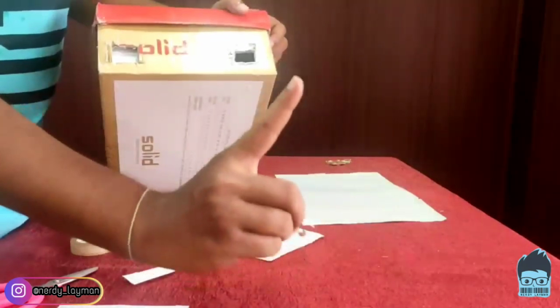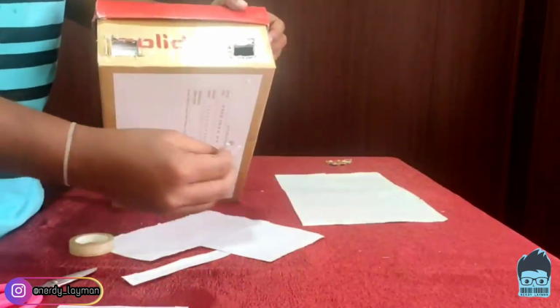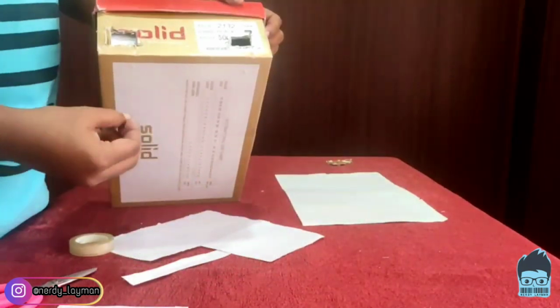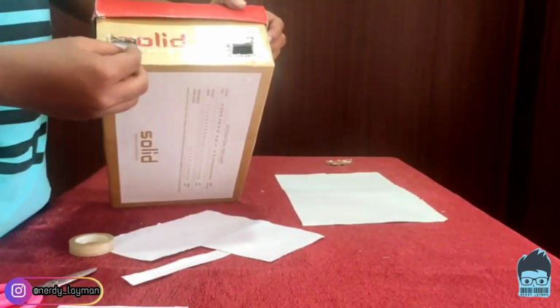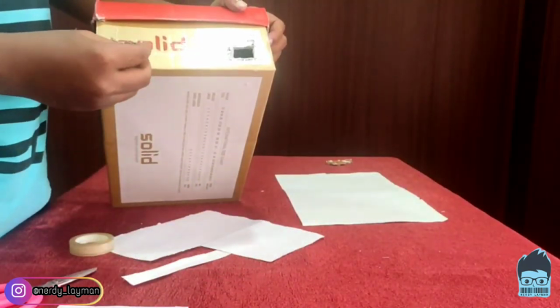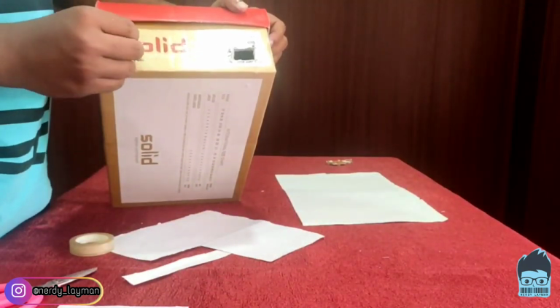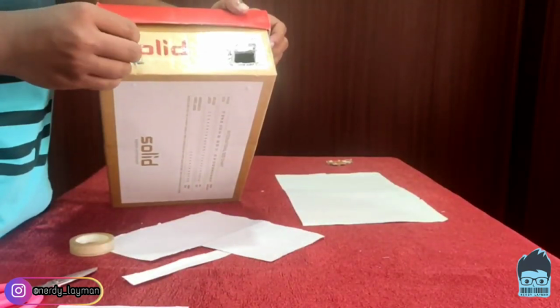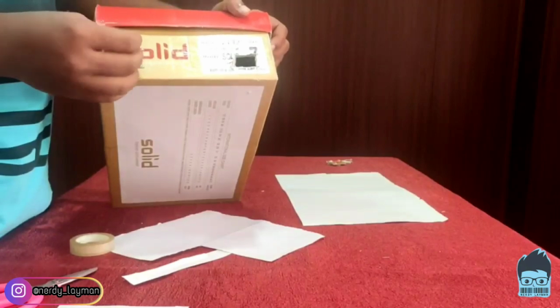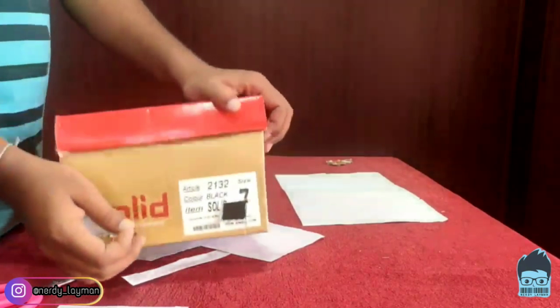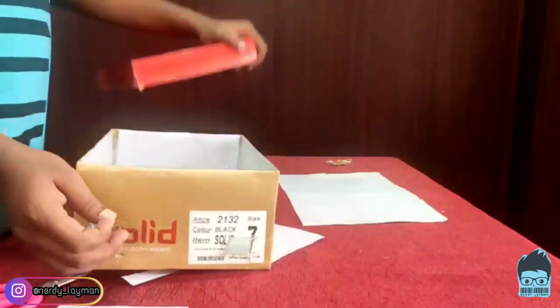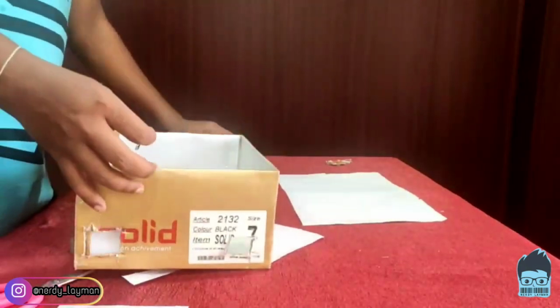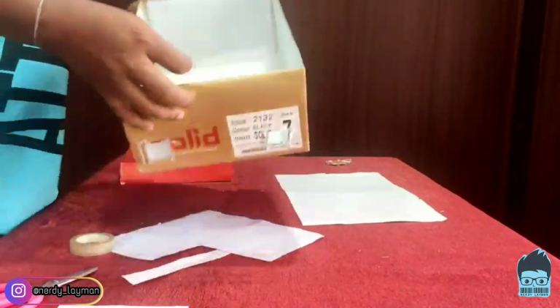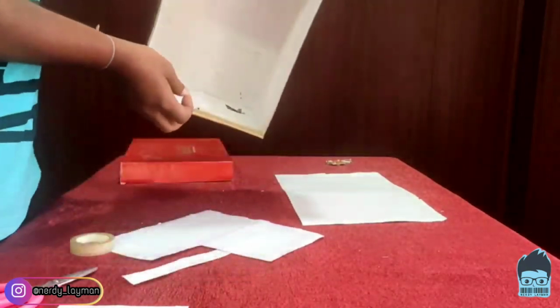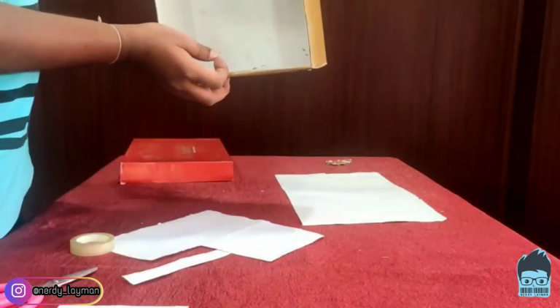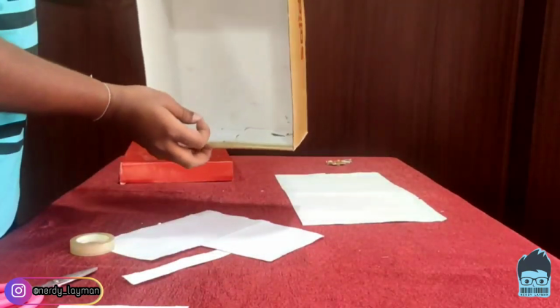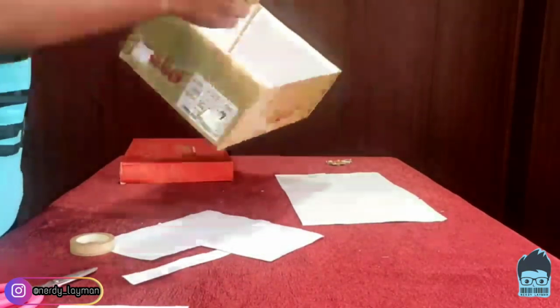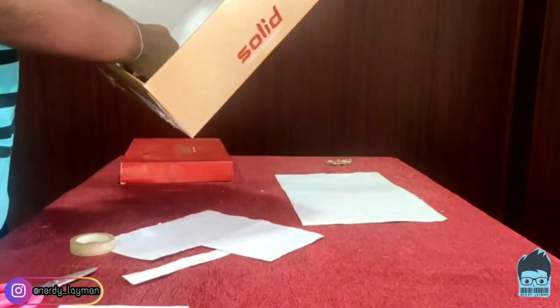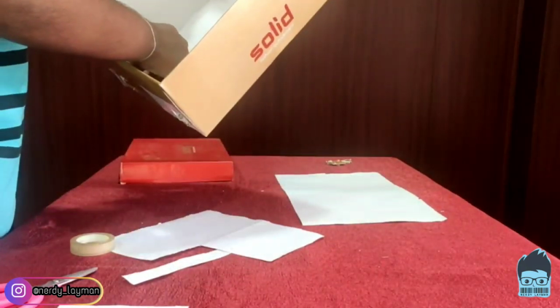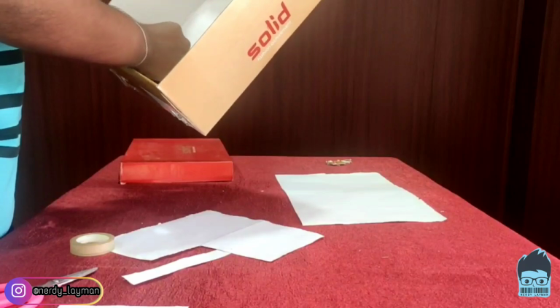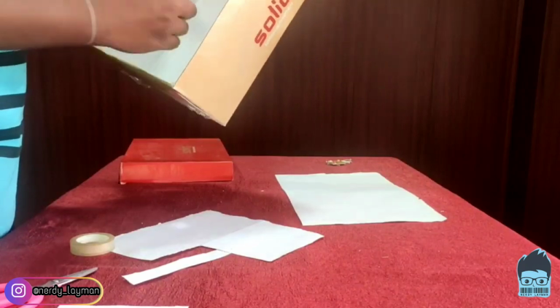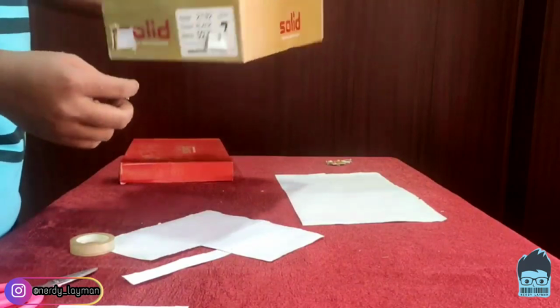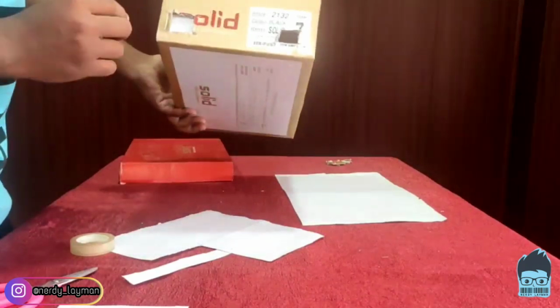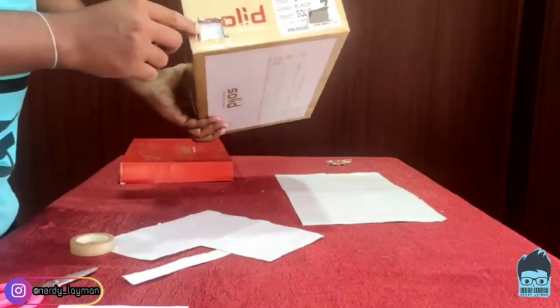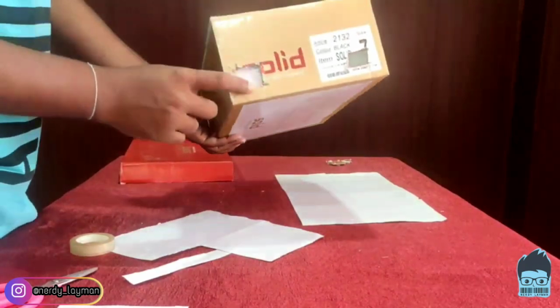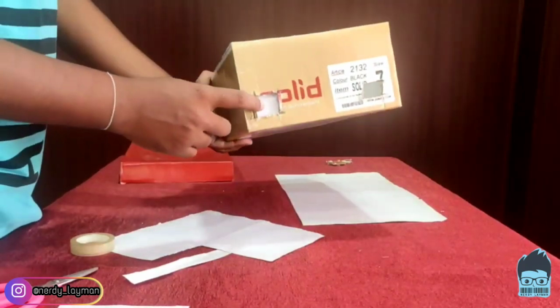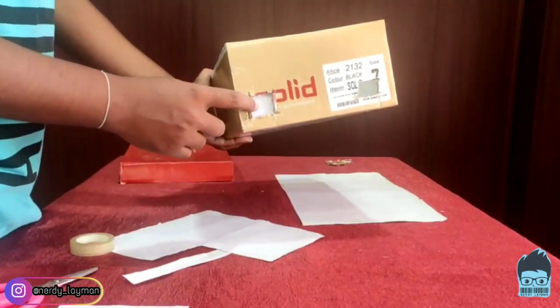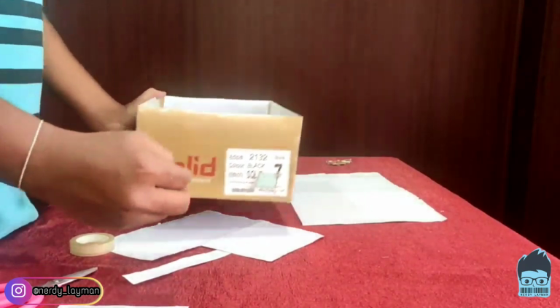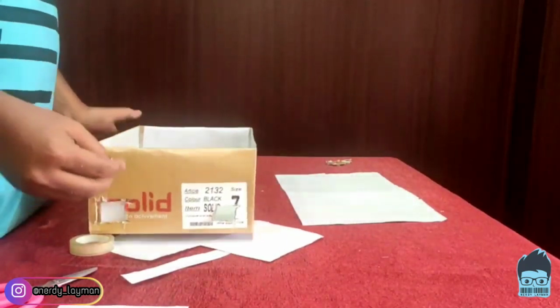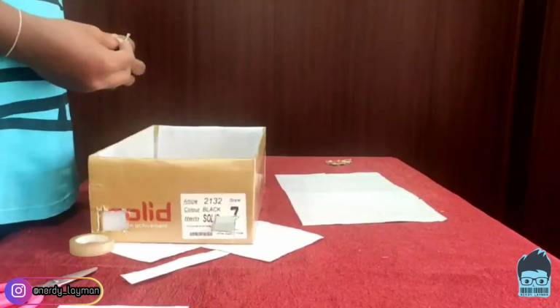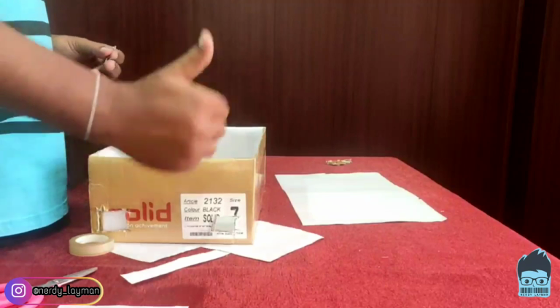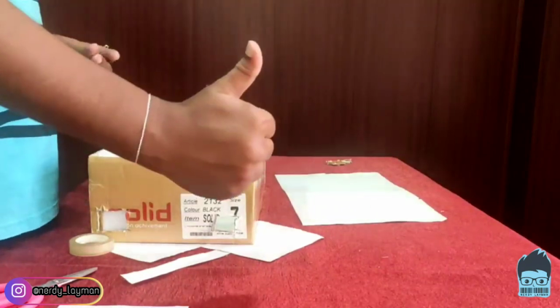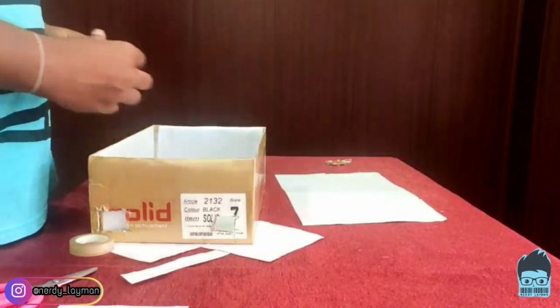We have the safety pin and we are going to make just one hole on that piece of paper. So we have made the hole on the piece of paper and we are all good to go.